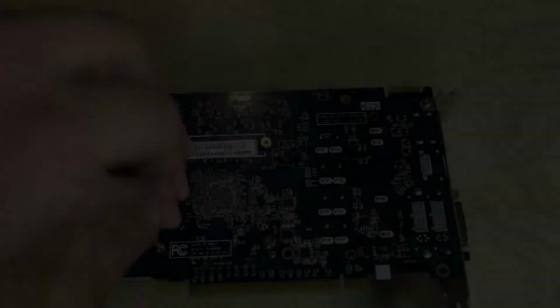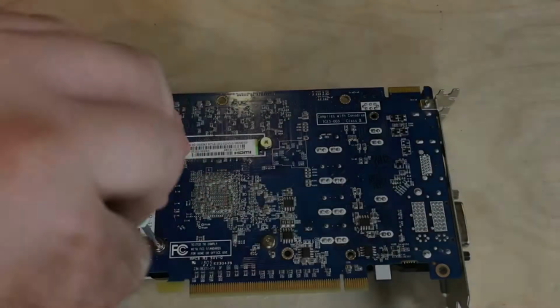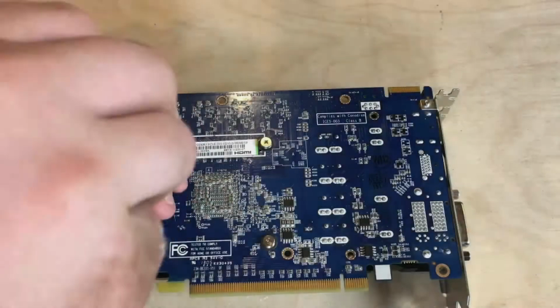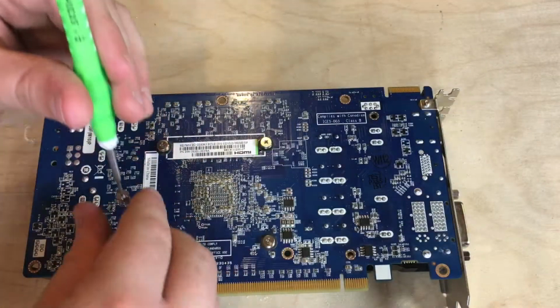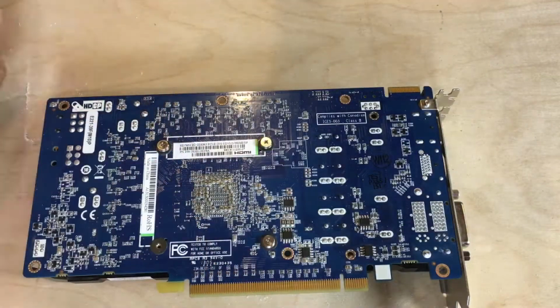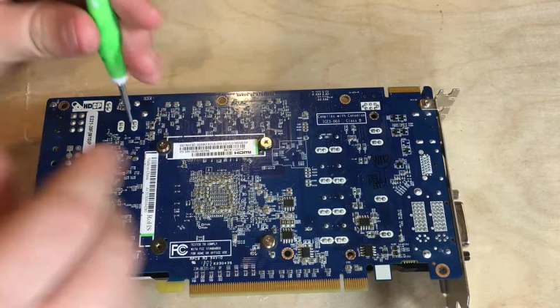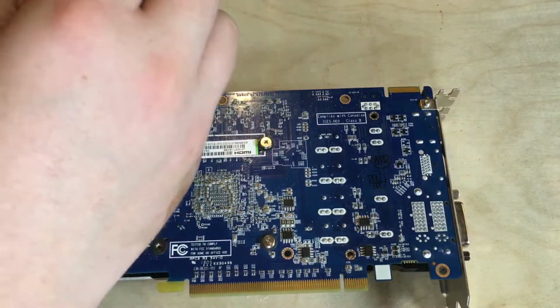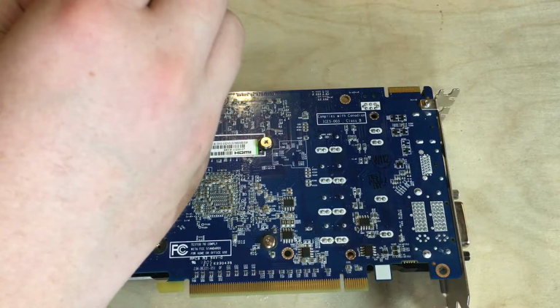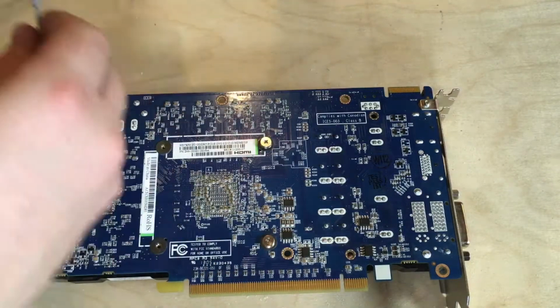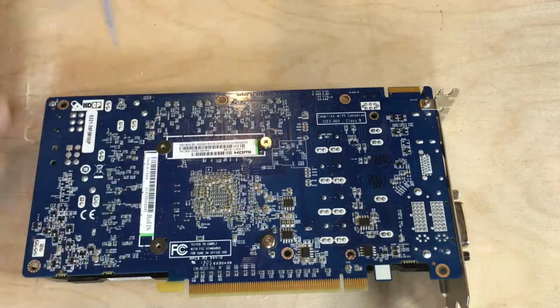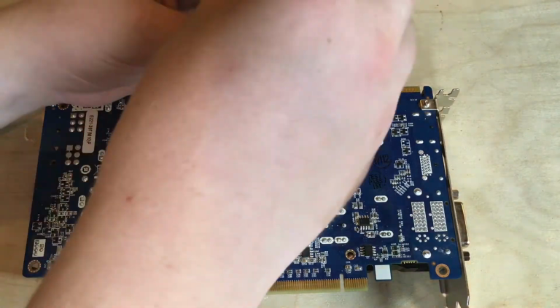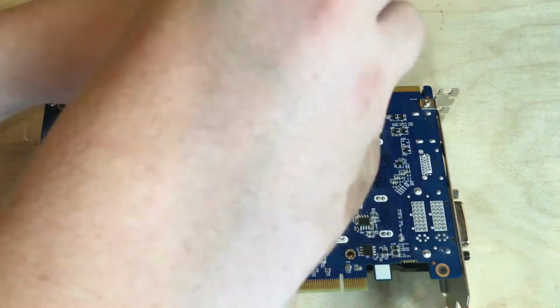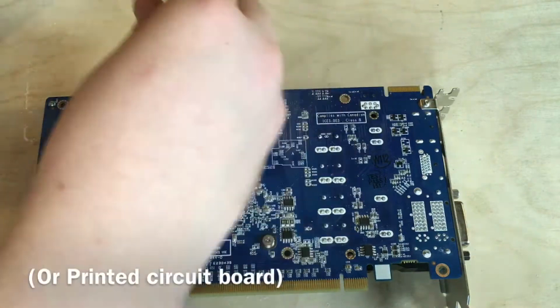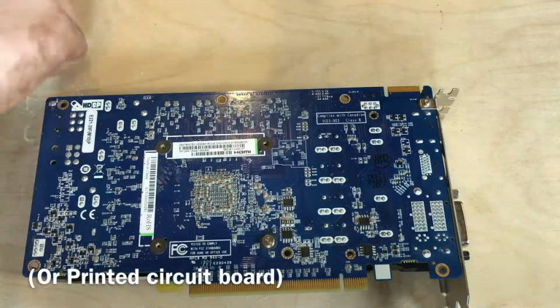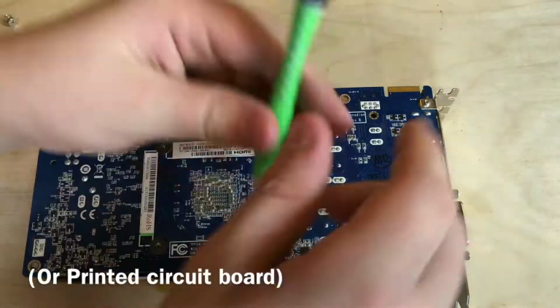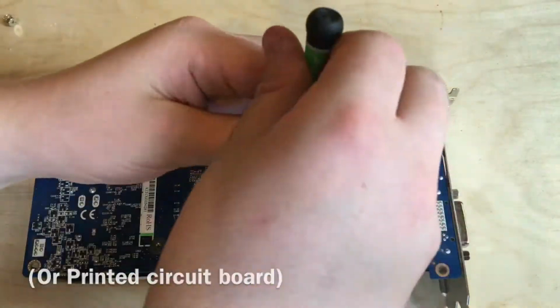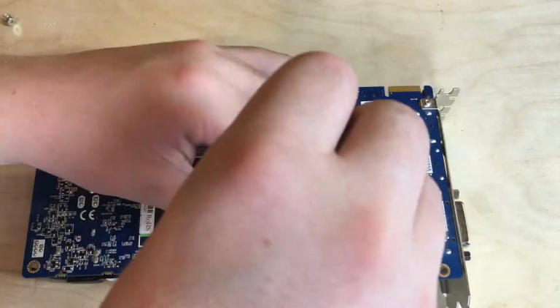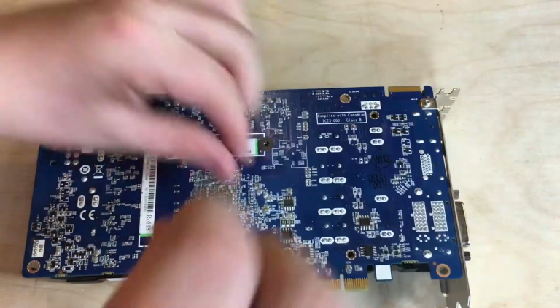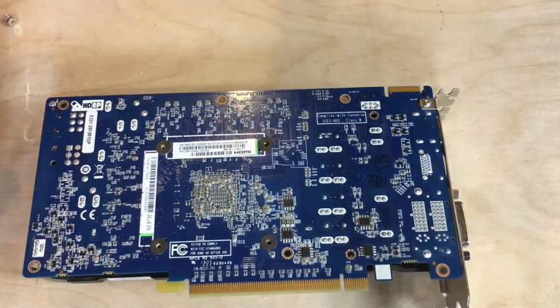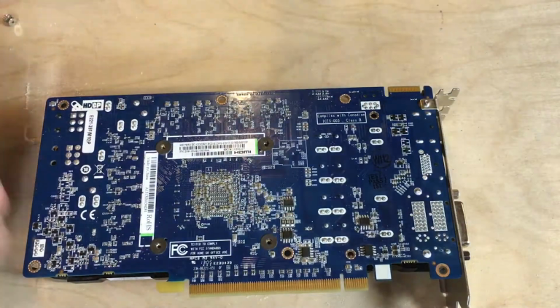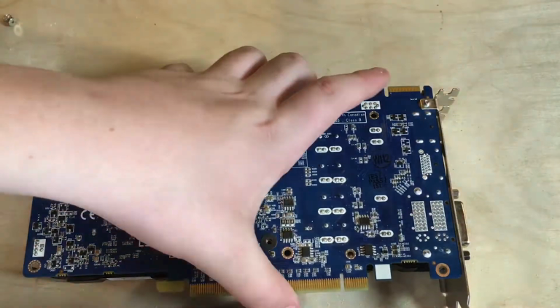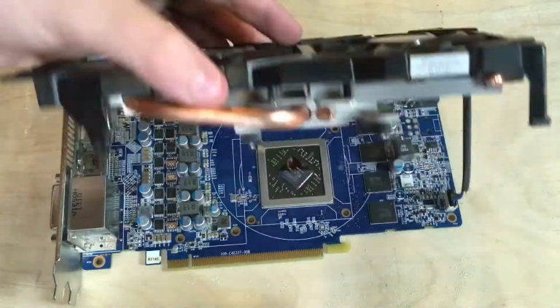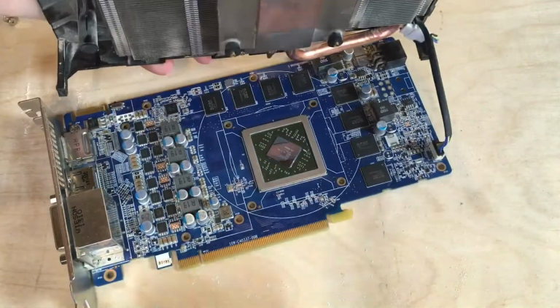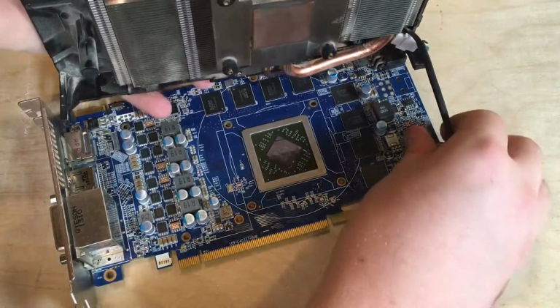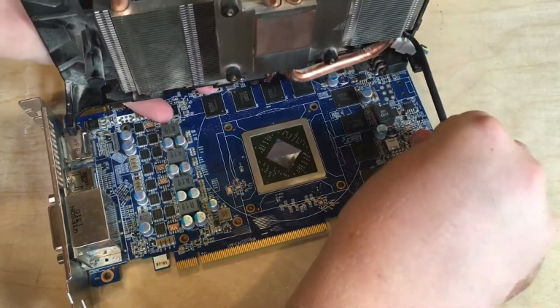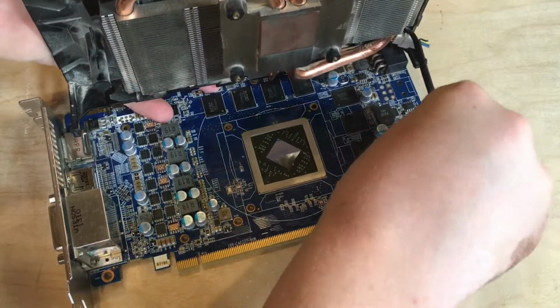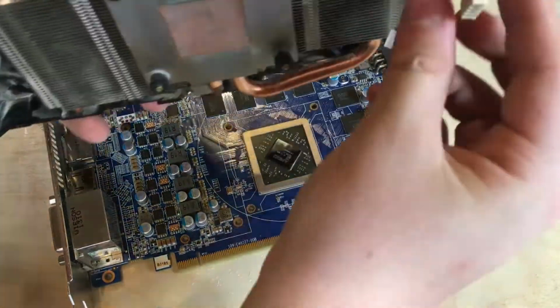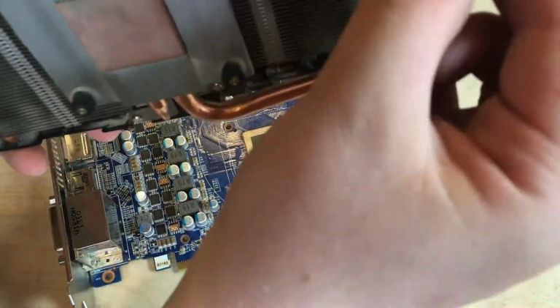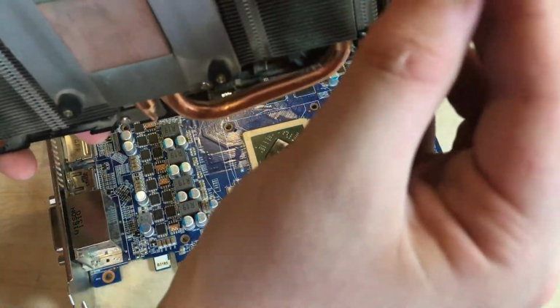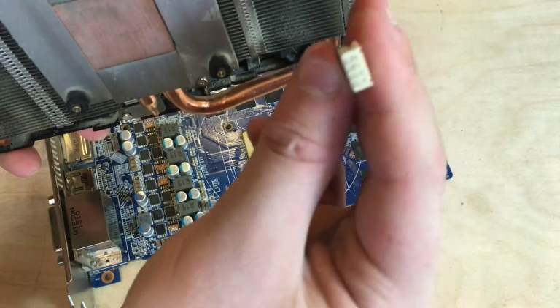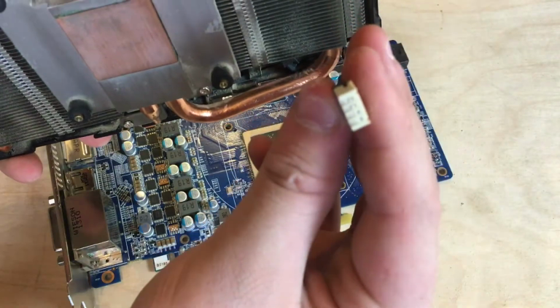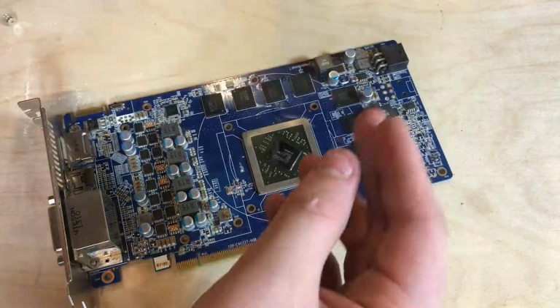To start, I'm going to be removing the four screws on the back of the PCB, and then we can remove the heatsink, making sure to unplug the 4-pin fan cable.